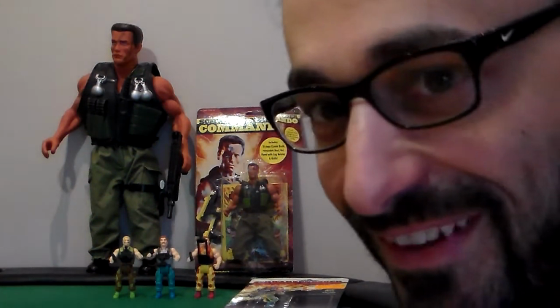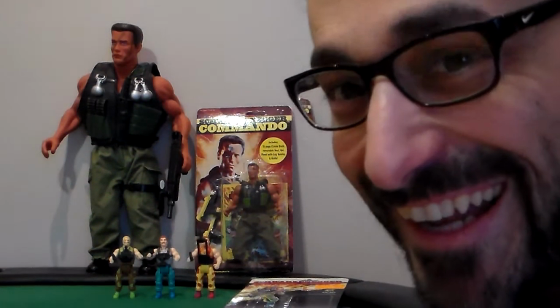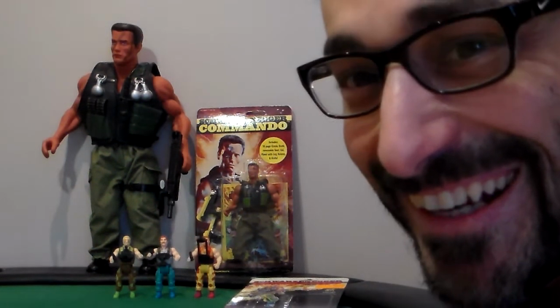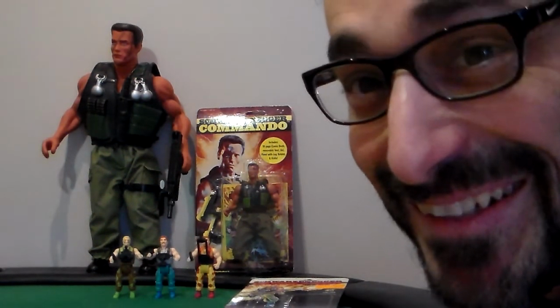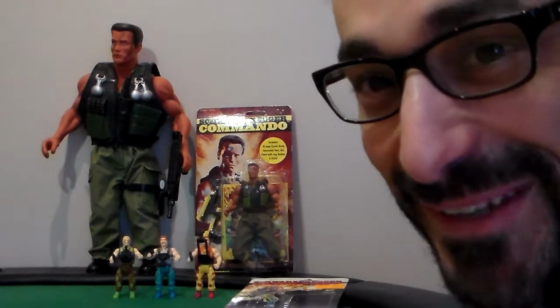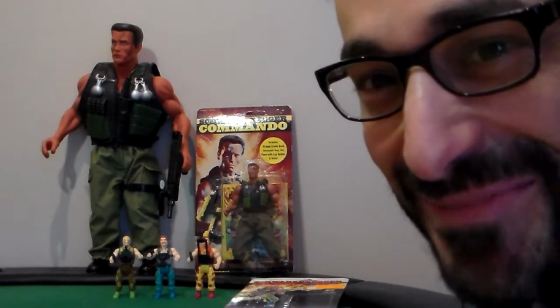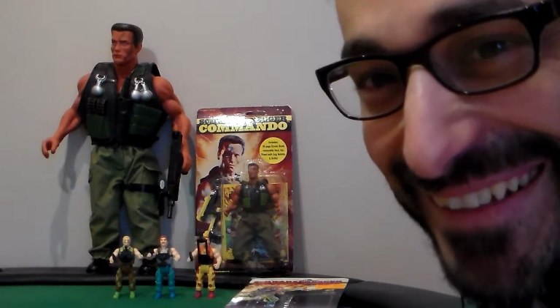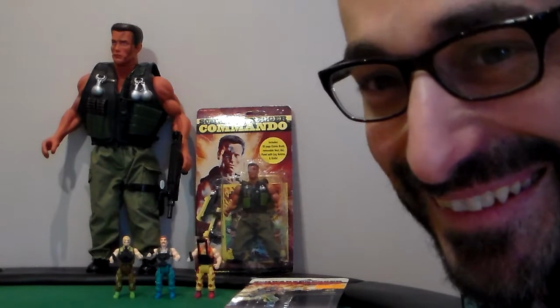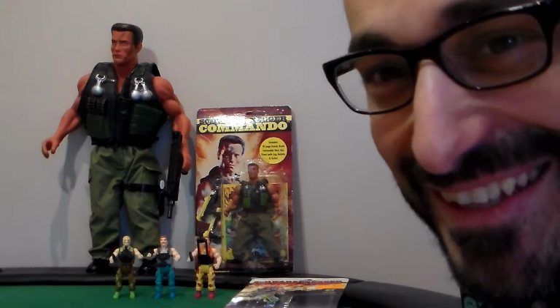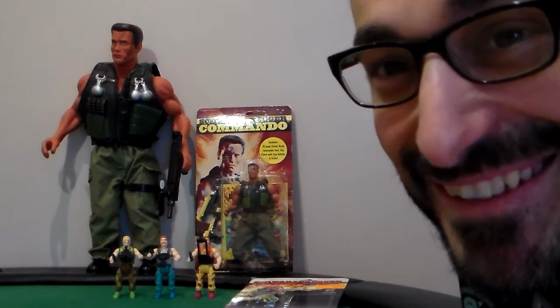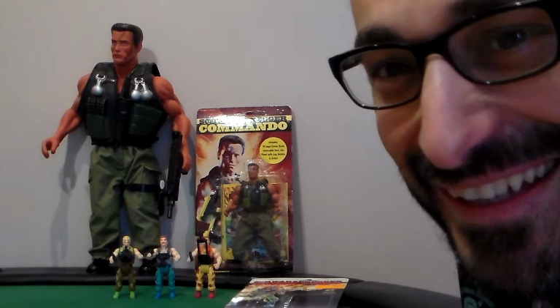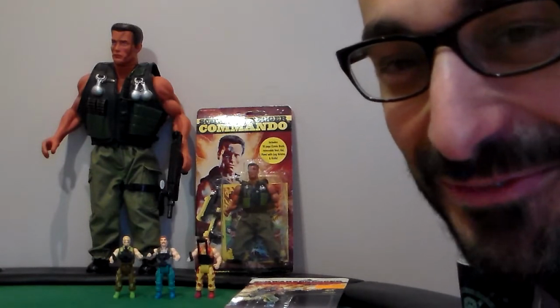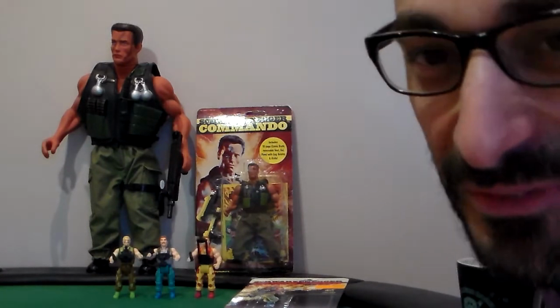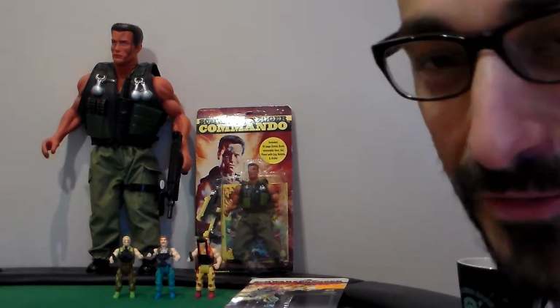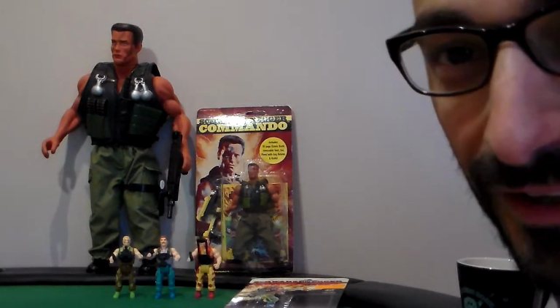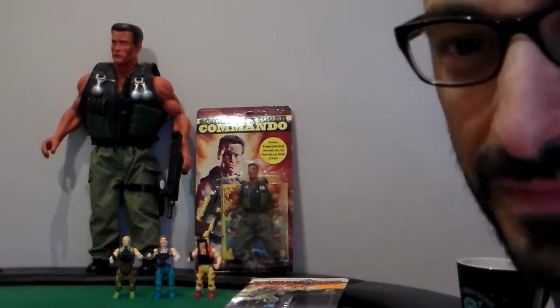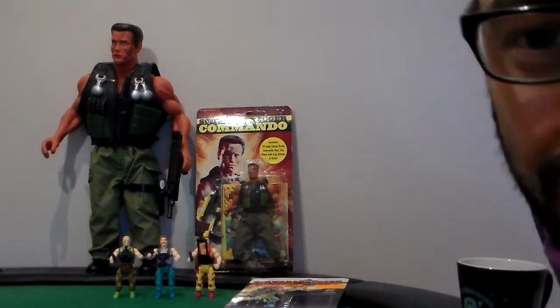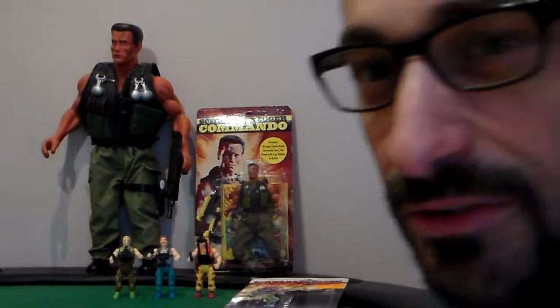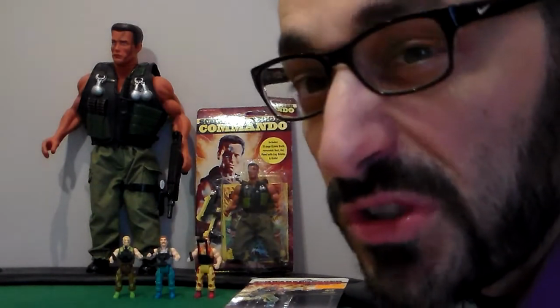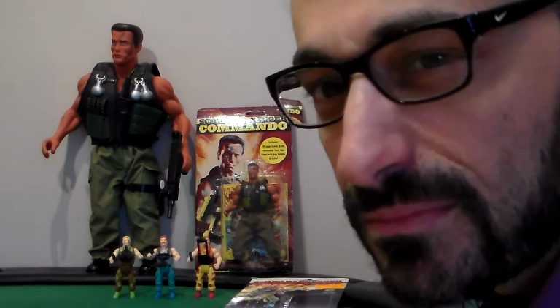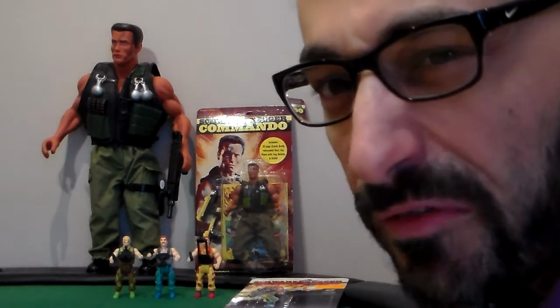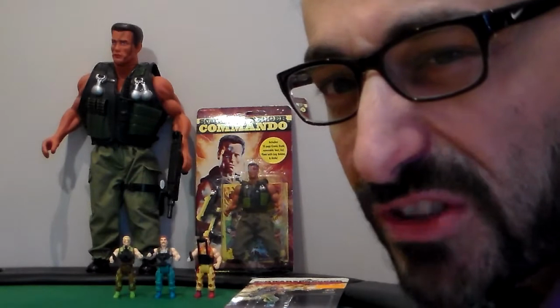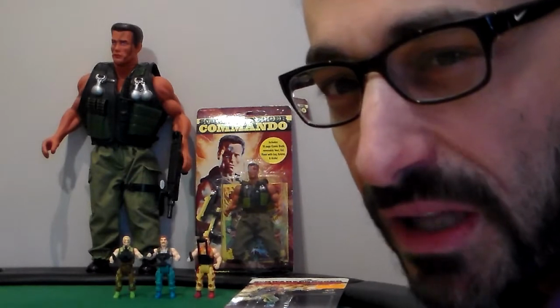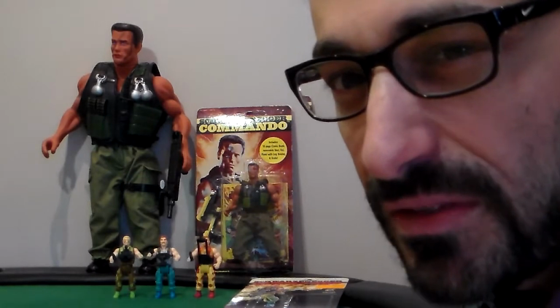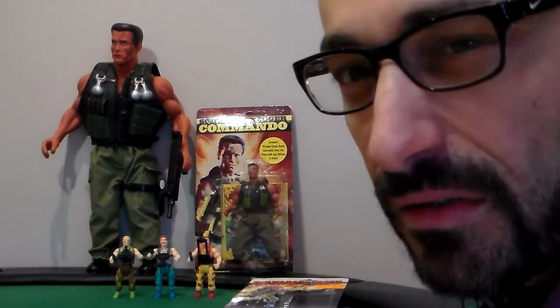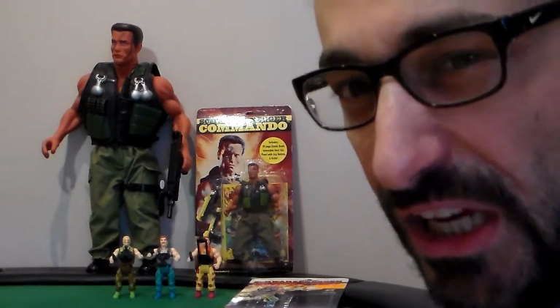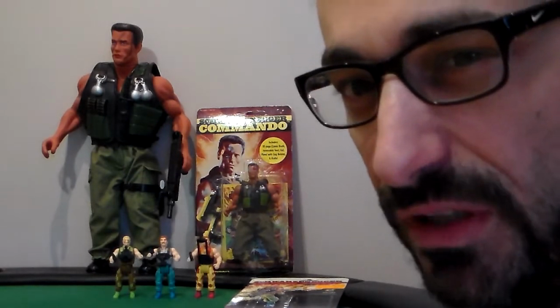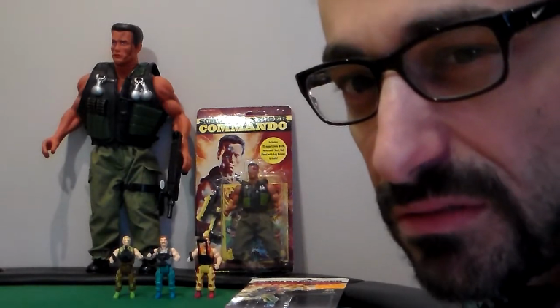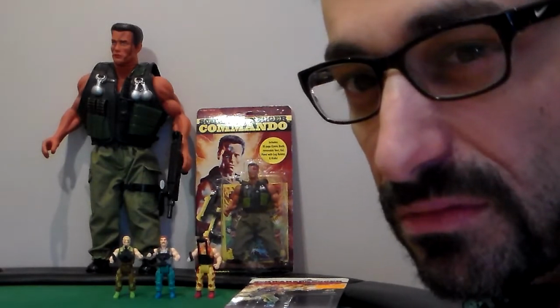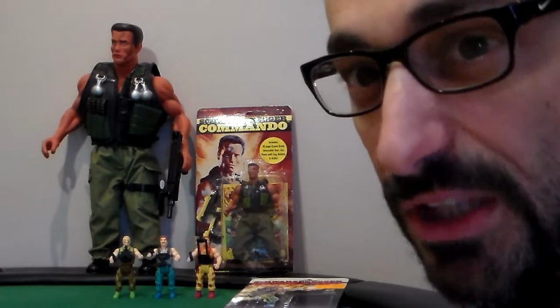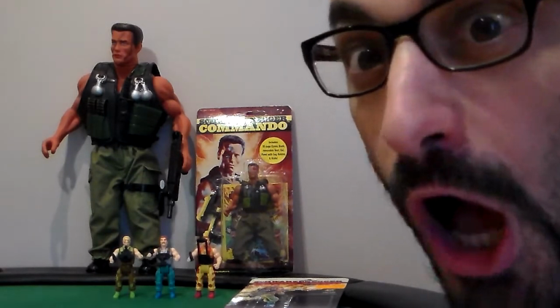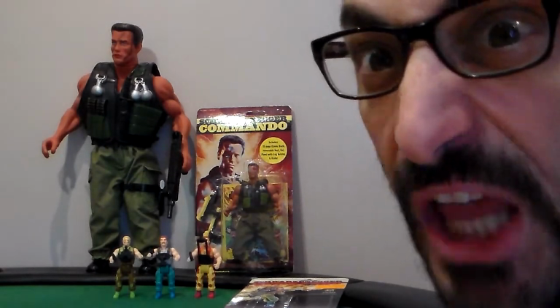Hi there, PJ back in the Plastic Junkies toy cave — or whatever you want to call it. Right now it's a toy museum. 12,000 plus action figures is awesome.